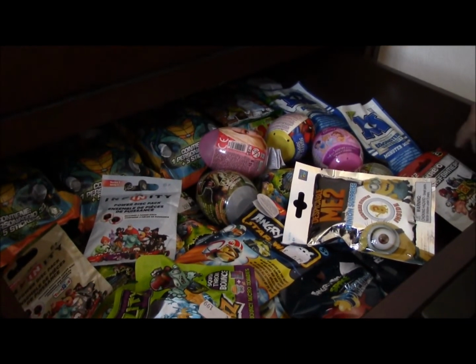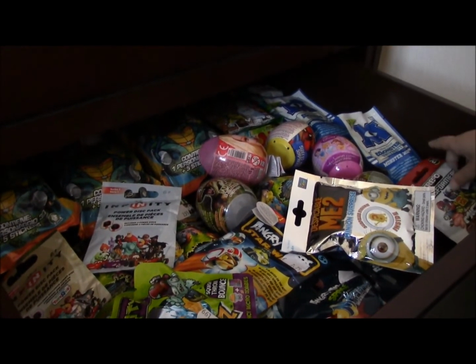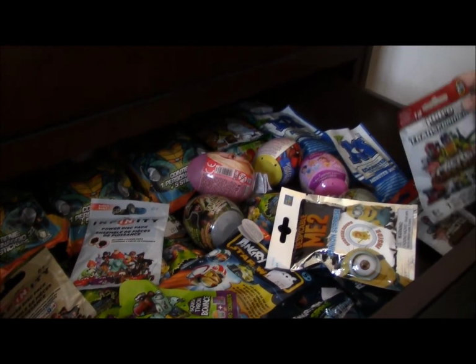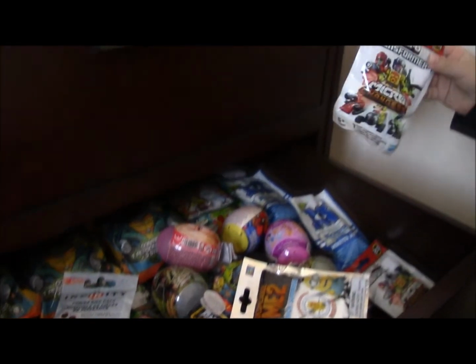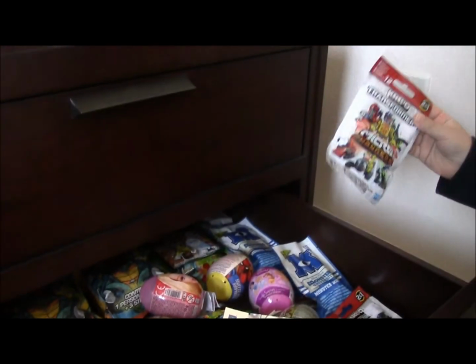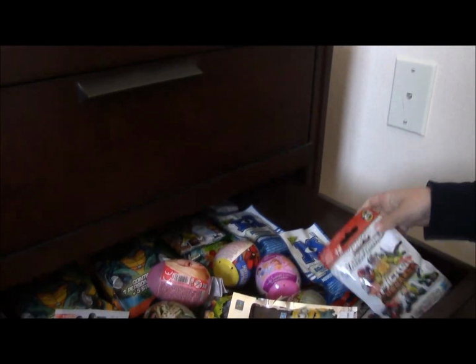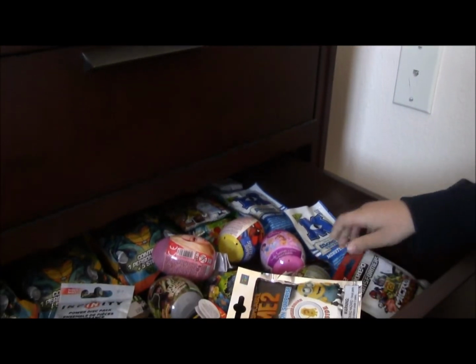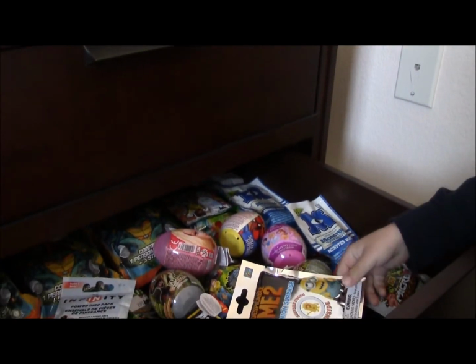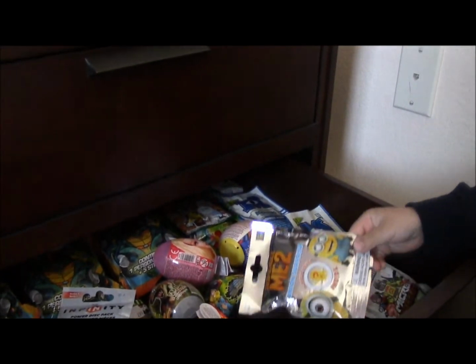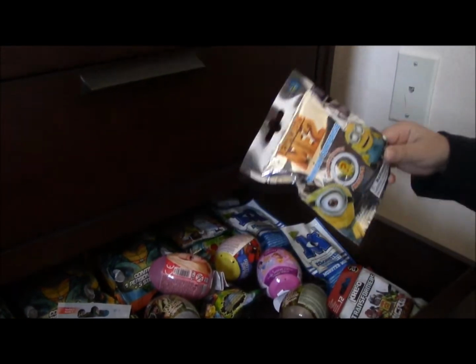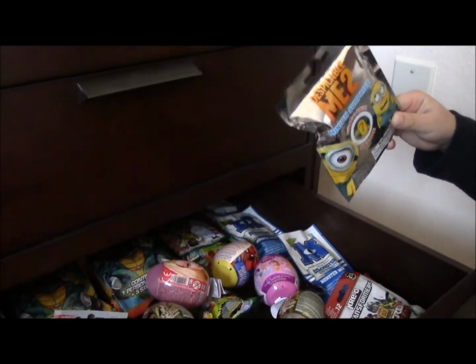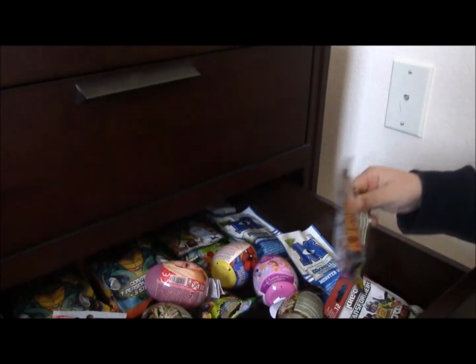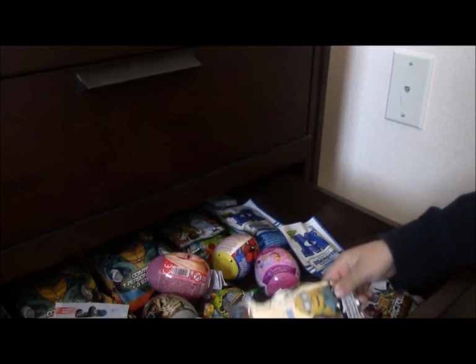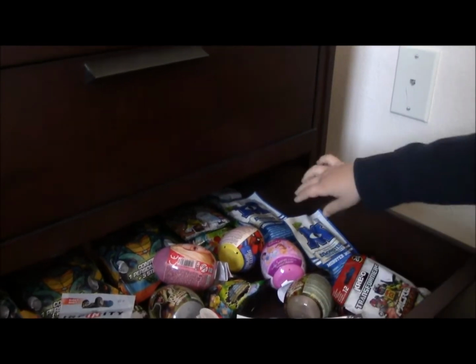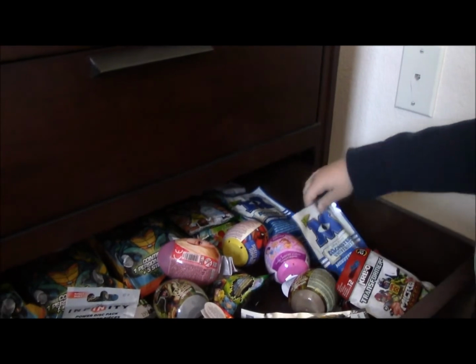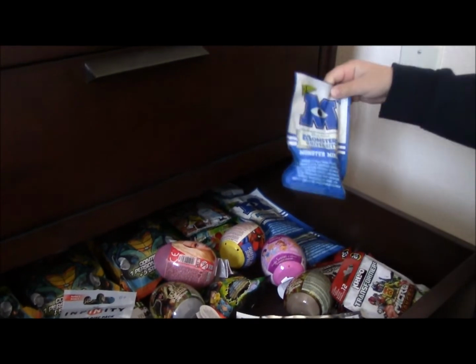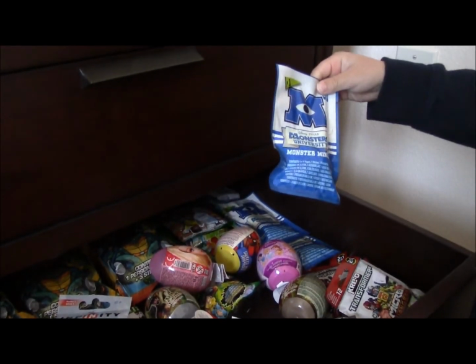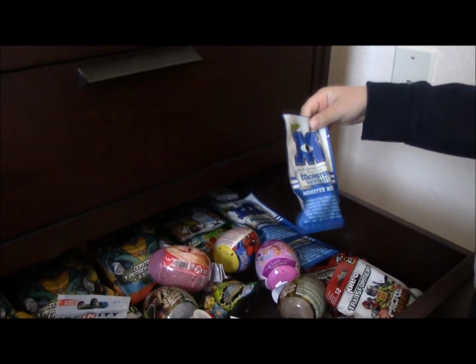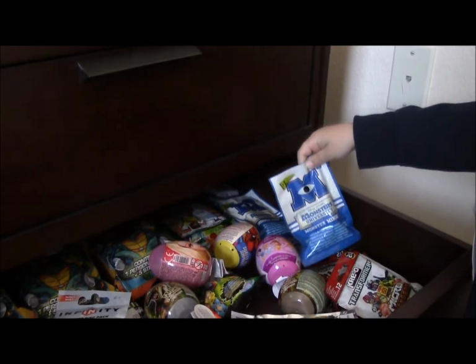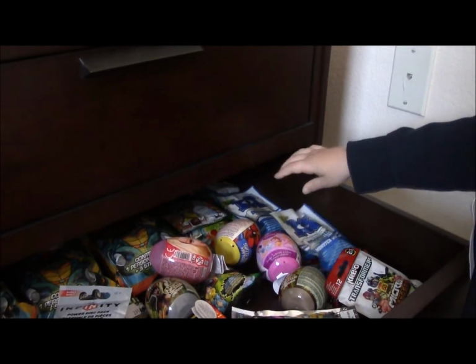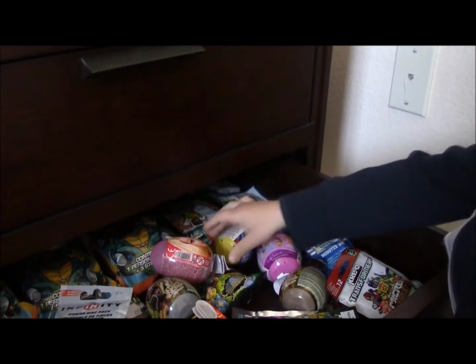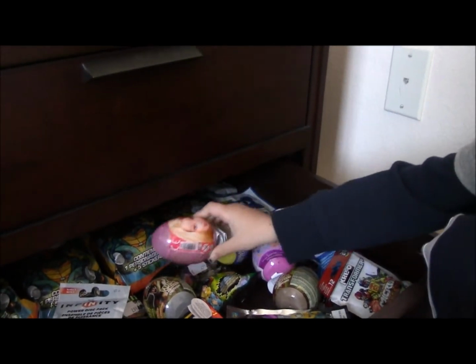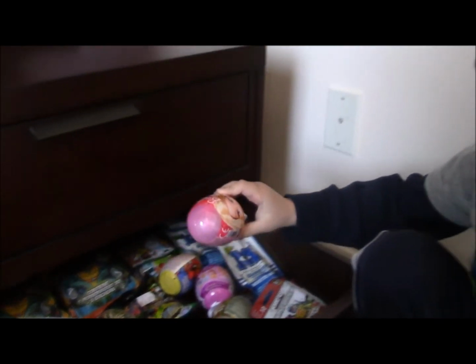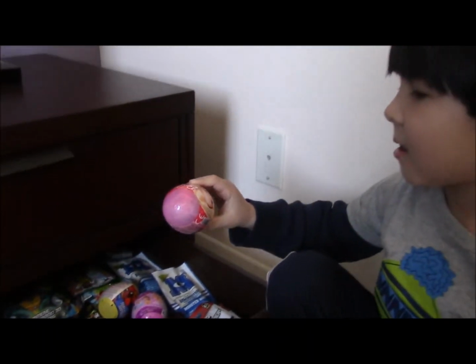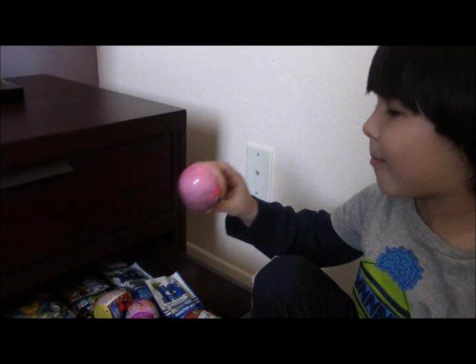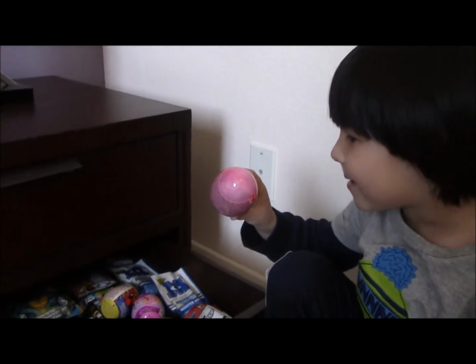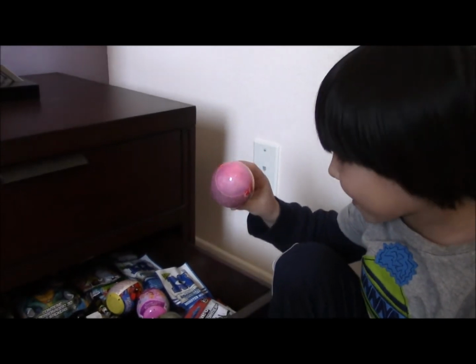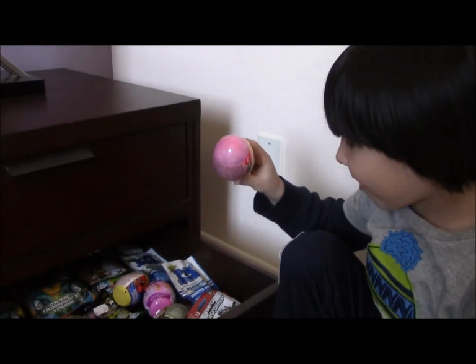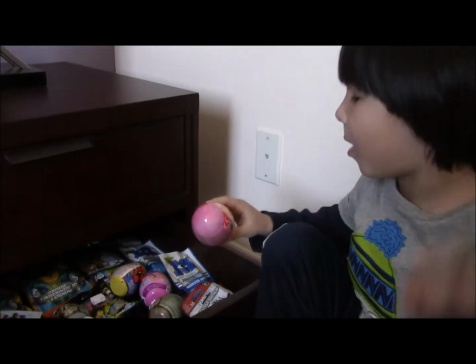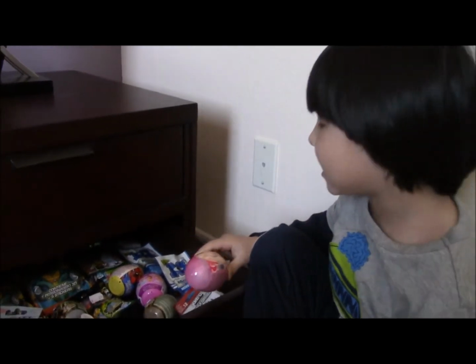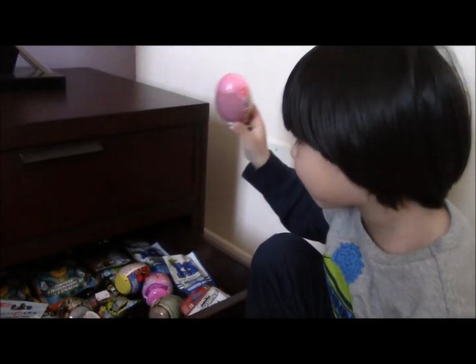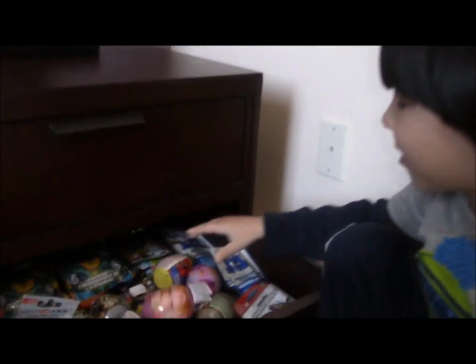I got Transformers. I got Minions. I got Monster University. I got Barbies. What? Come on, Daddy. That's for girls.